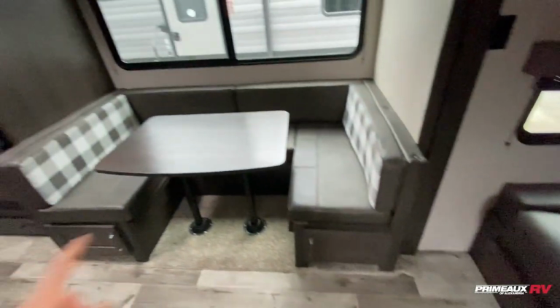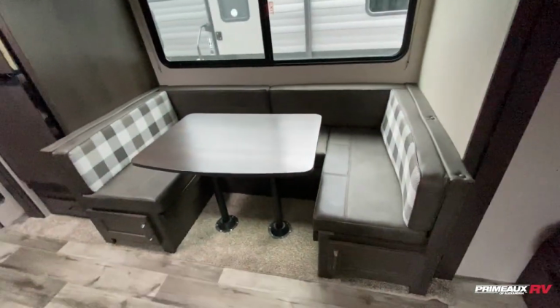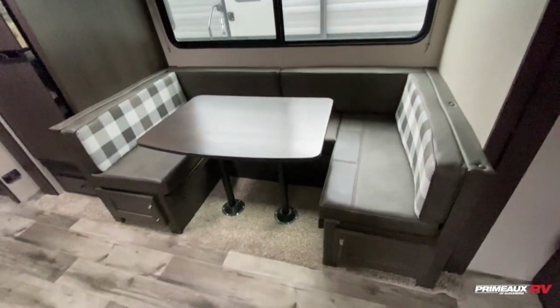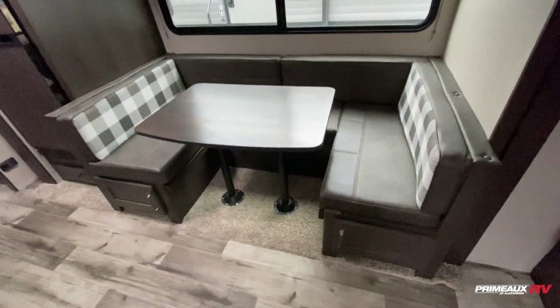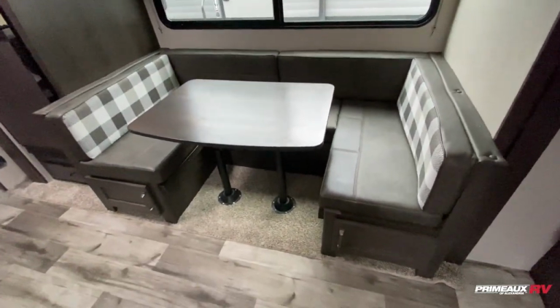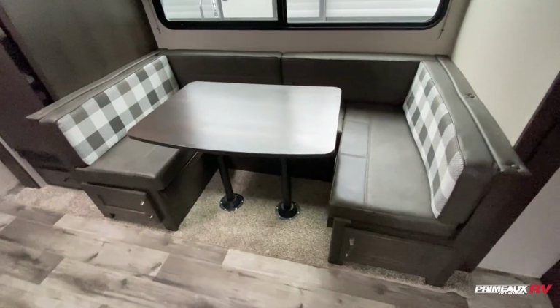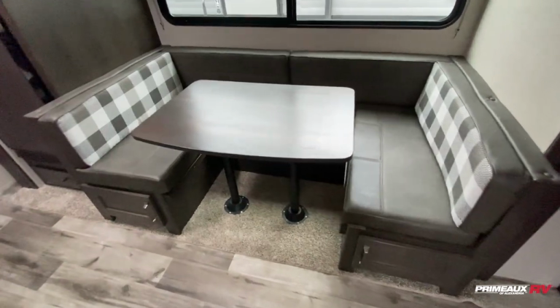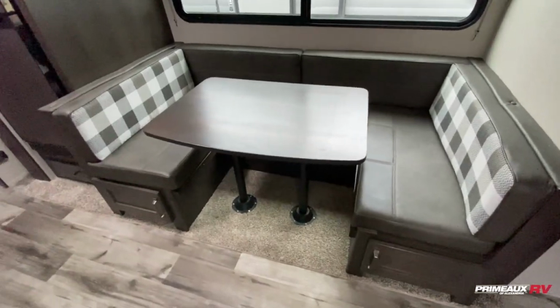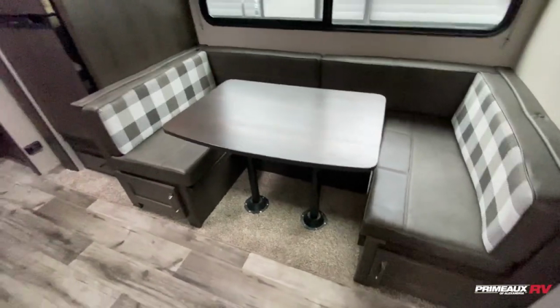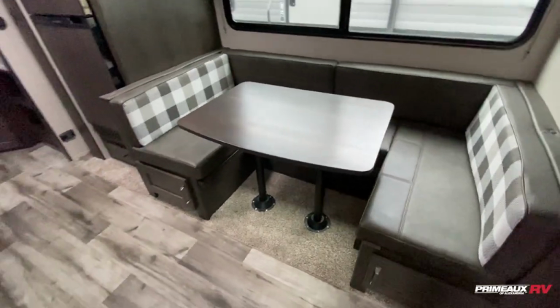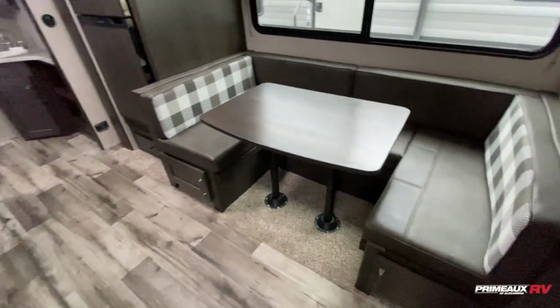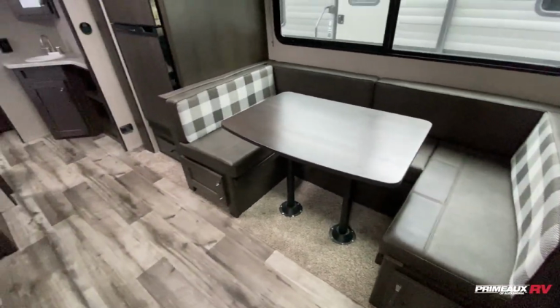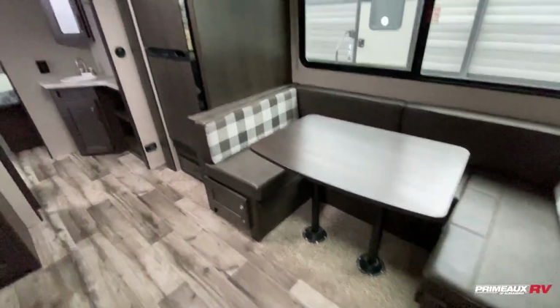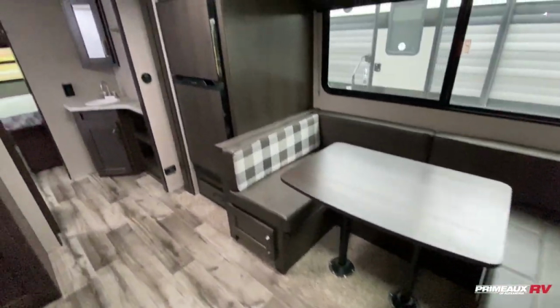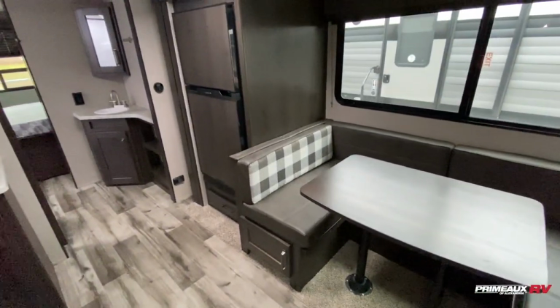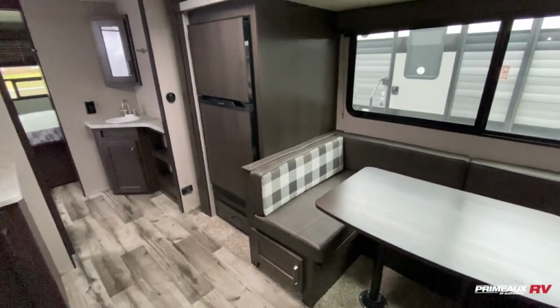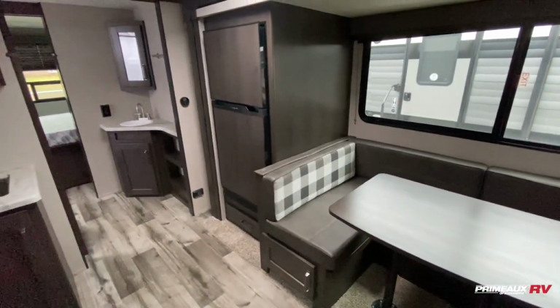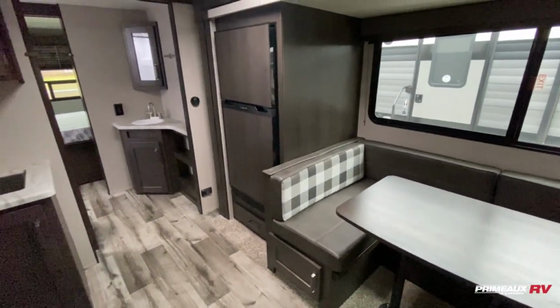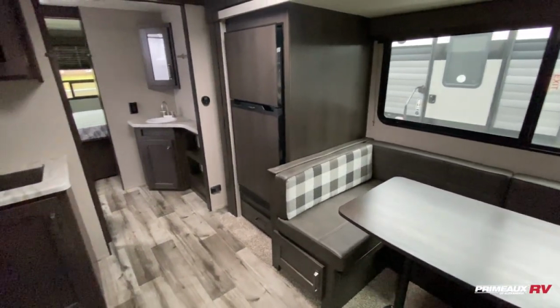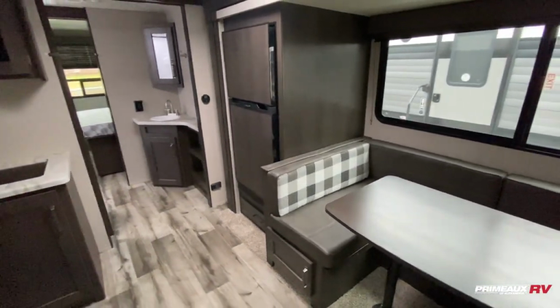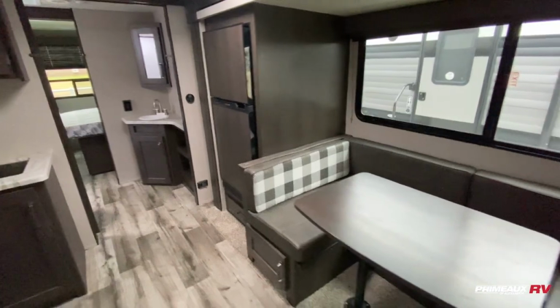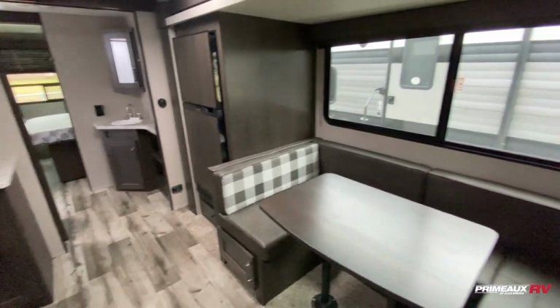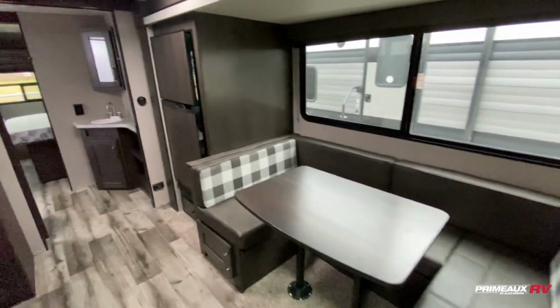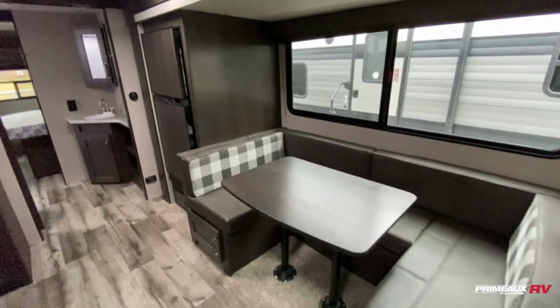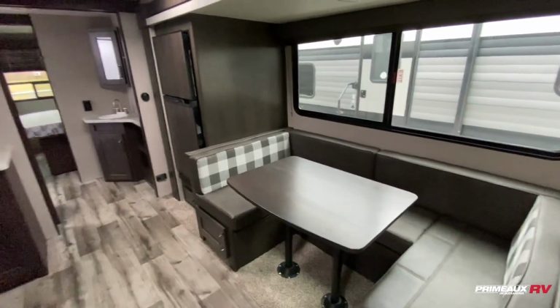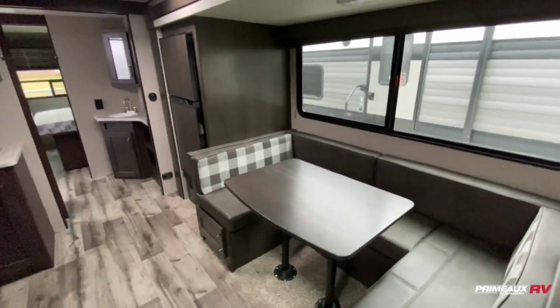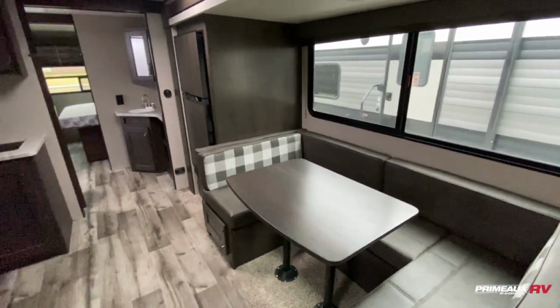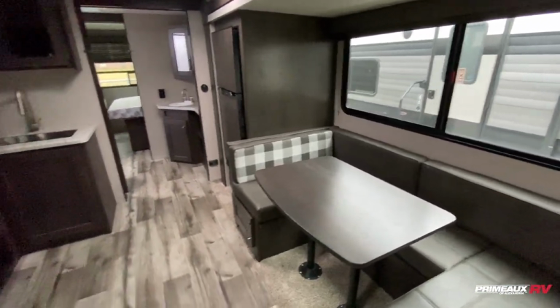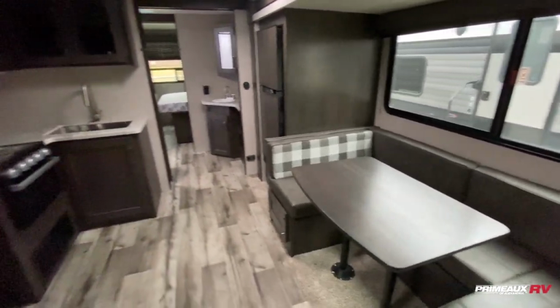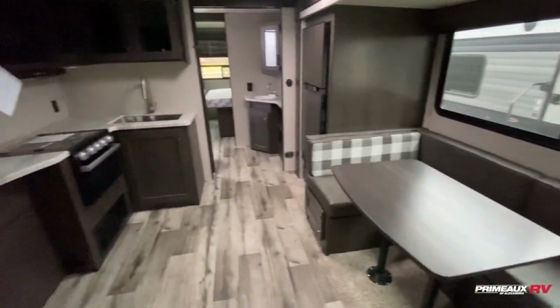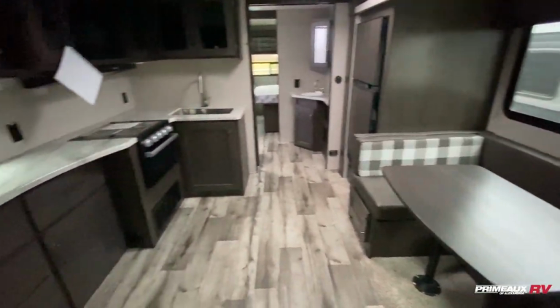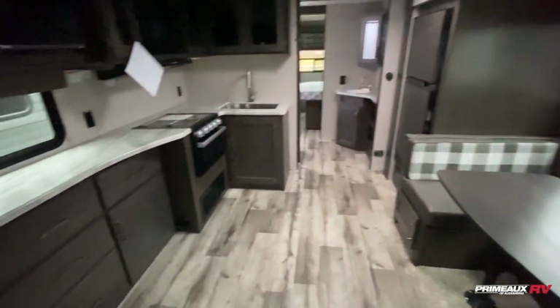Nice big U-shaped dinette that will give you an additional bed, with storage underneath. There's an 8 cubic foot fridge that's going to run on 12 volts. Nice big windows to bring in natural lighting, and you do have blackout shades as well.